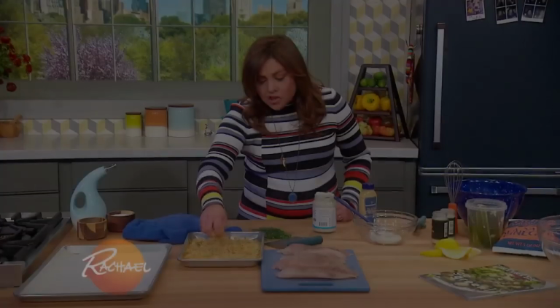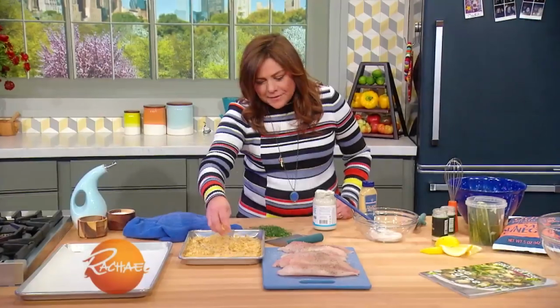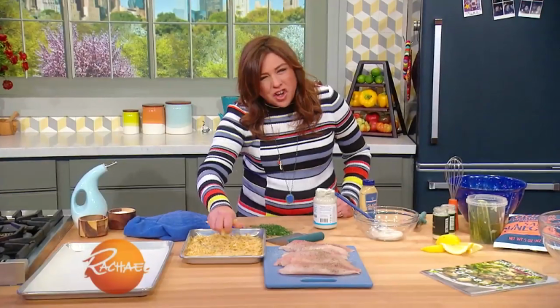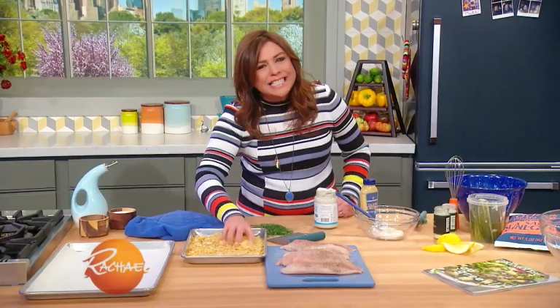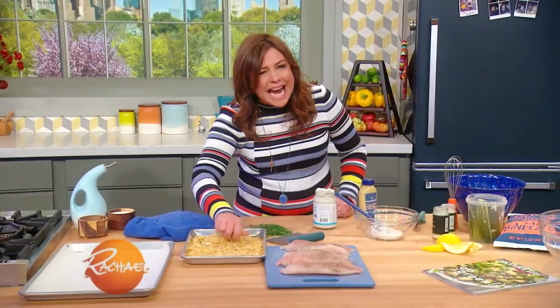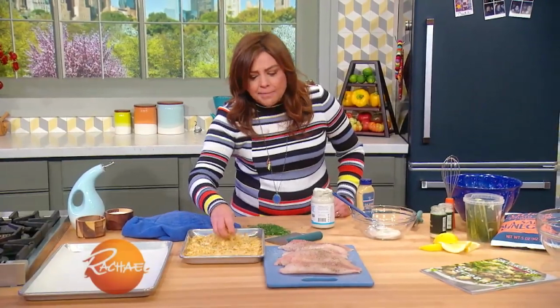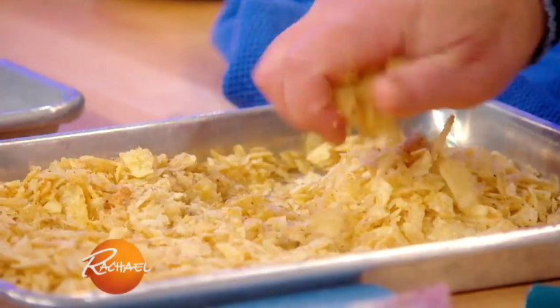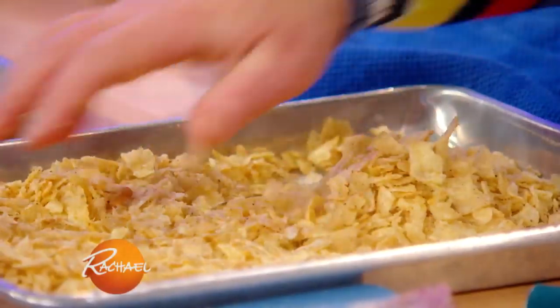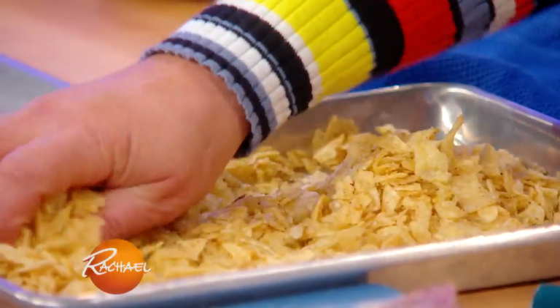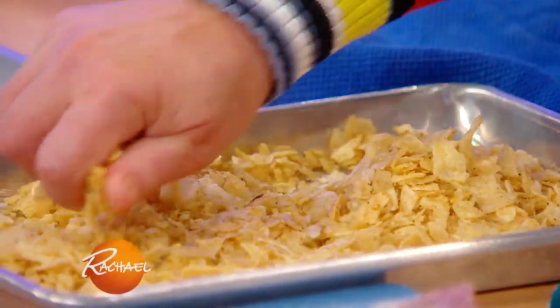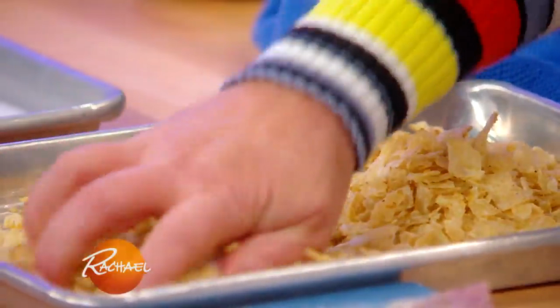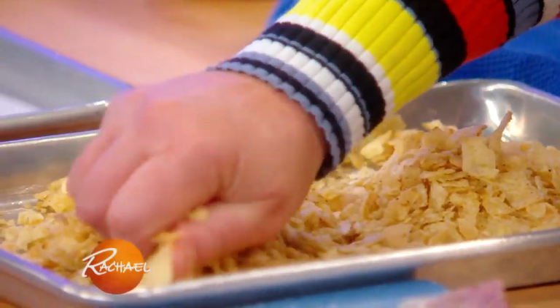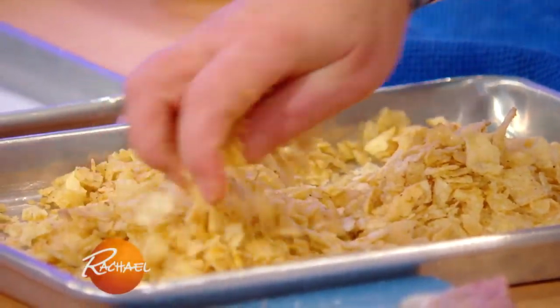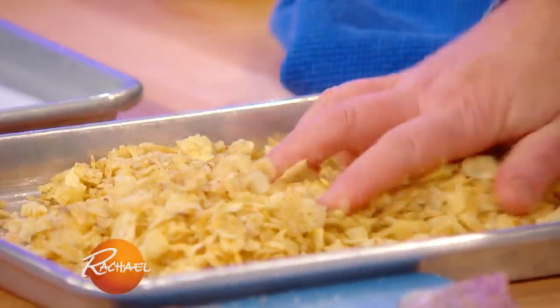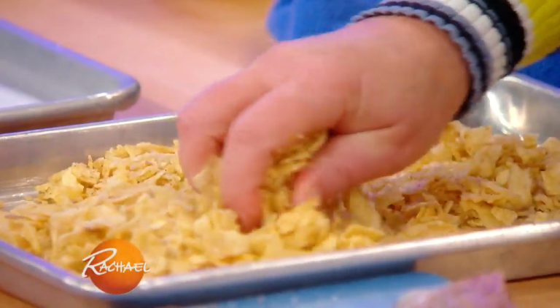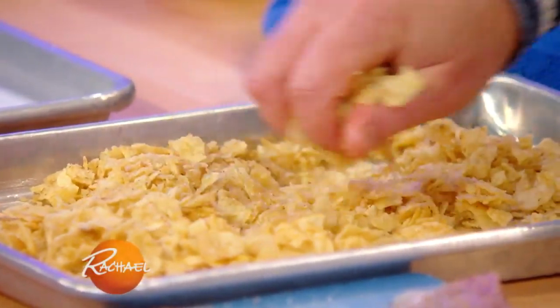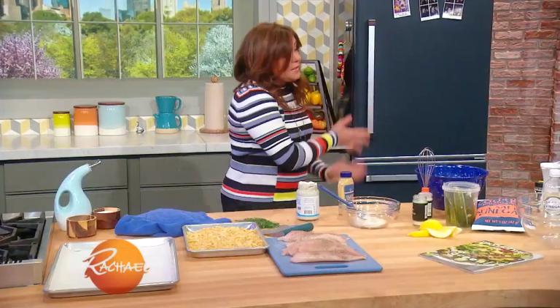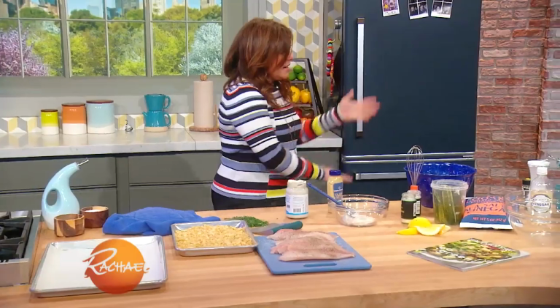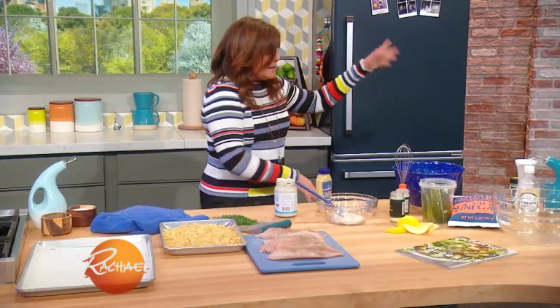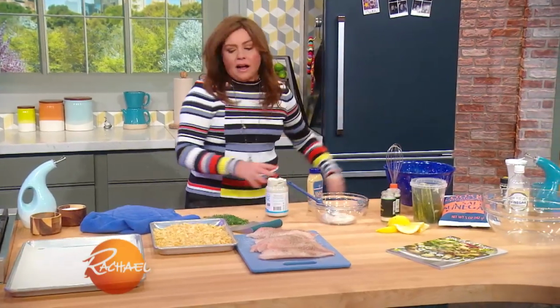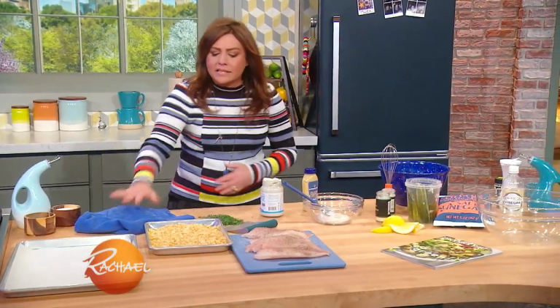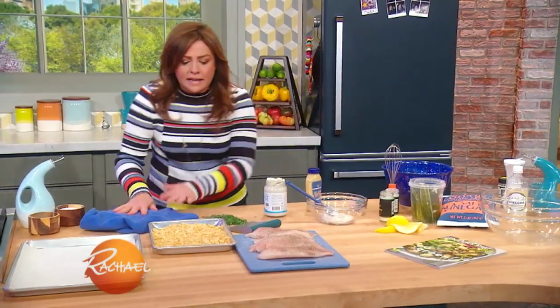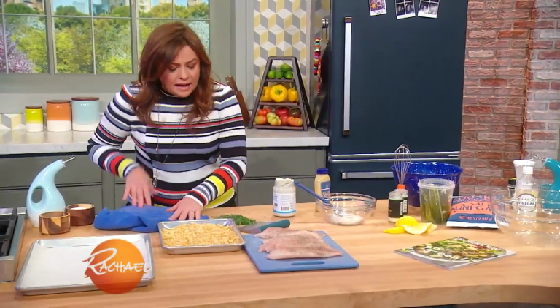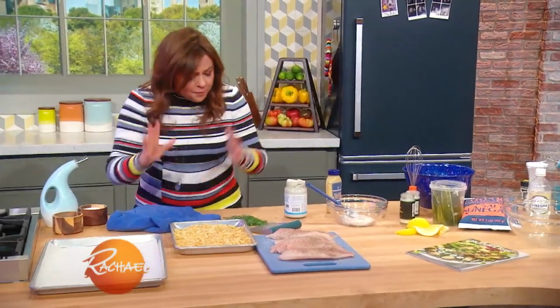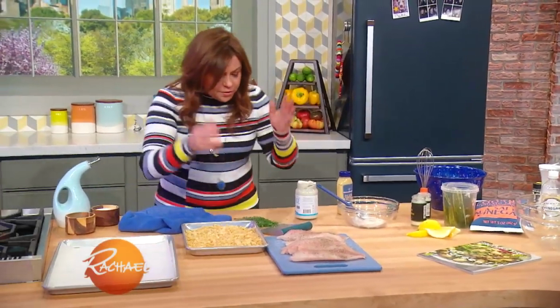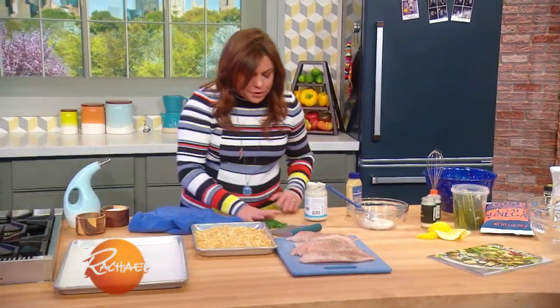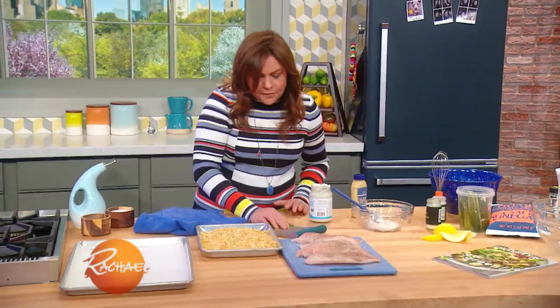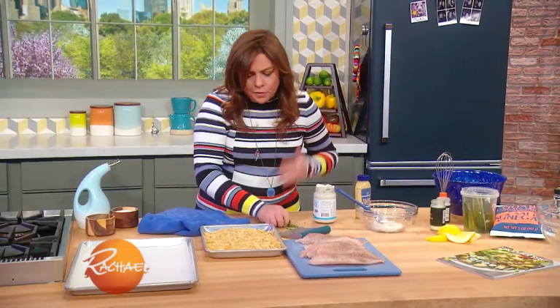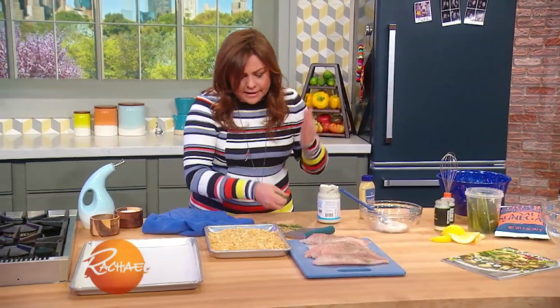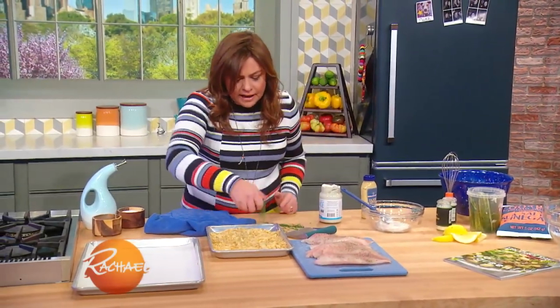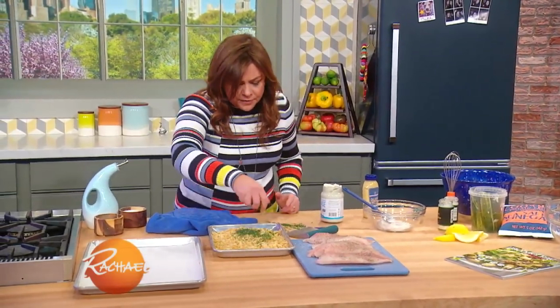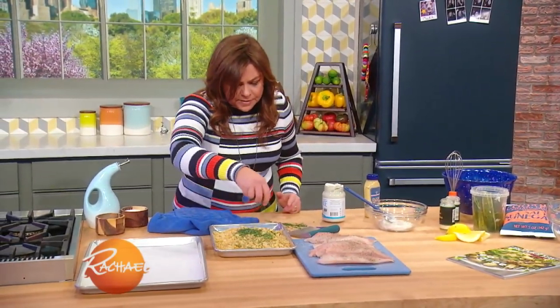So we have salty, tangy, briny, crushed potato chips. The oven's getting nice and hot — 400, 425. You want a nice hot oven for this.